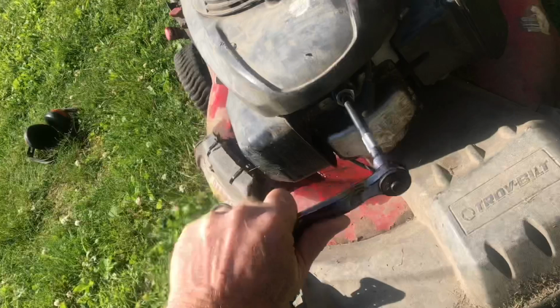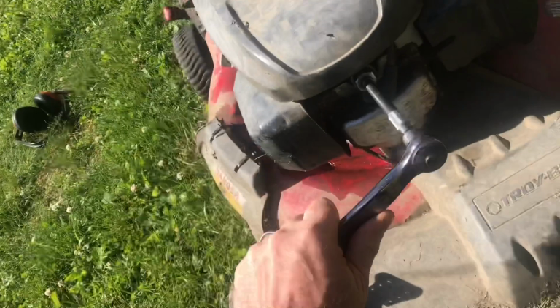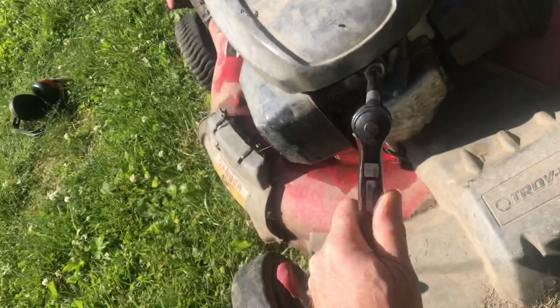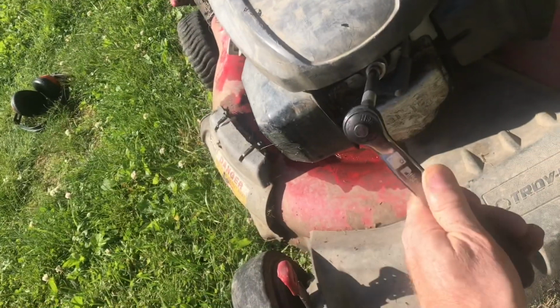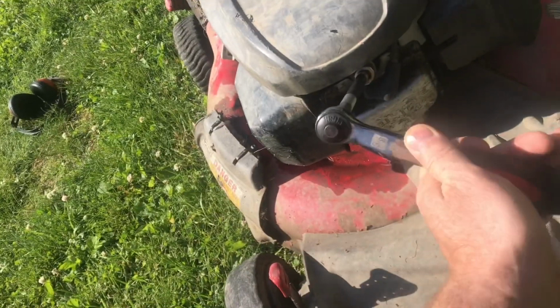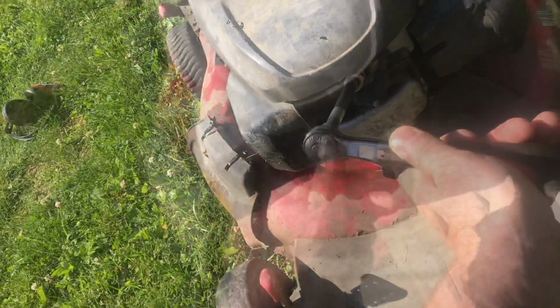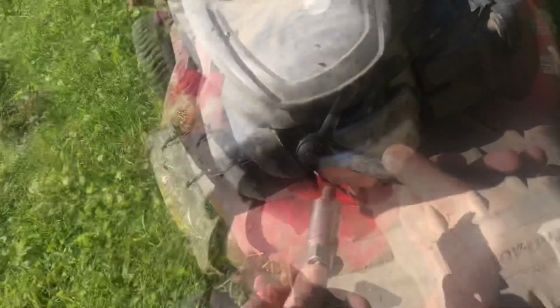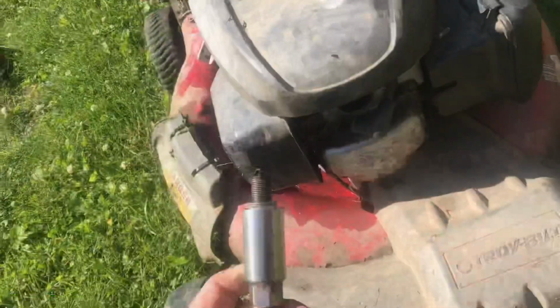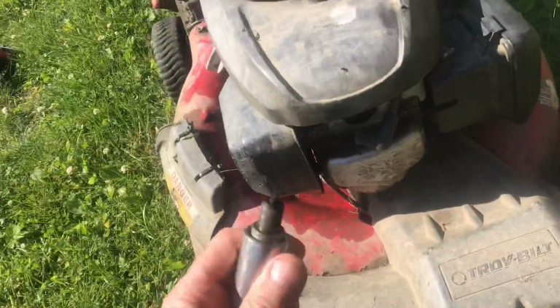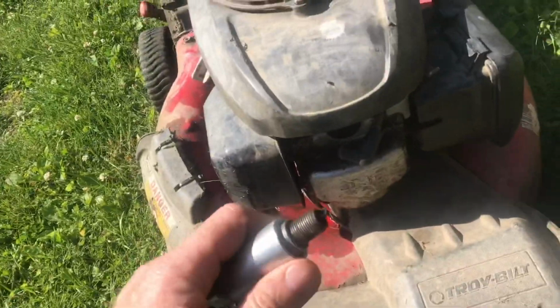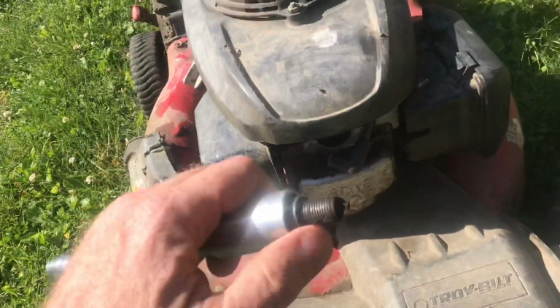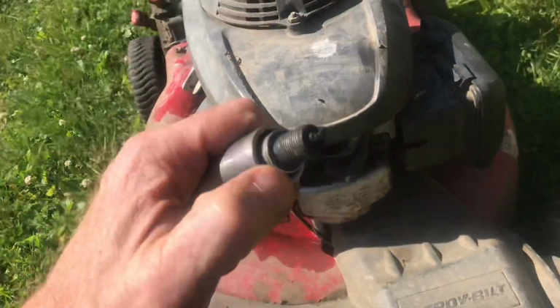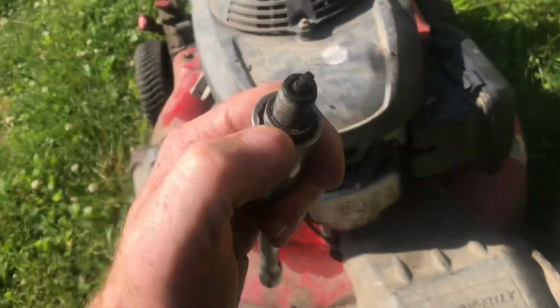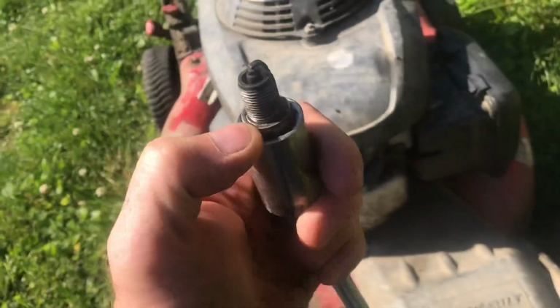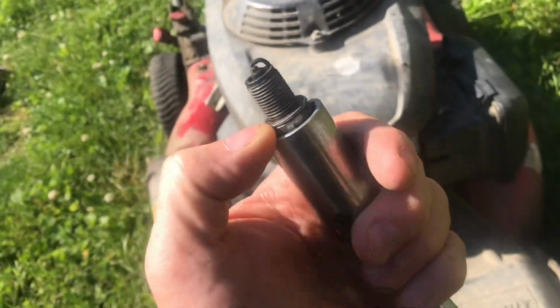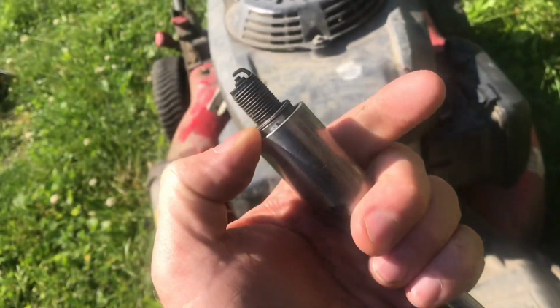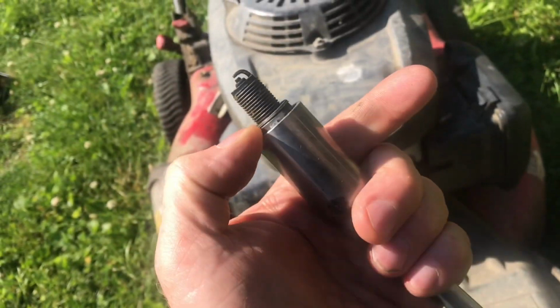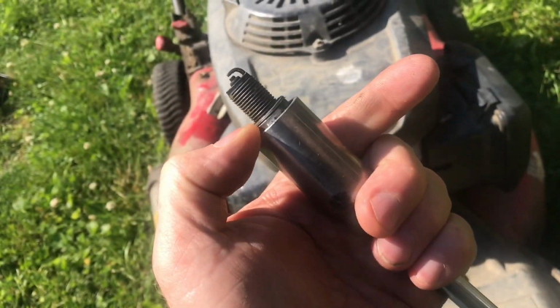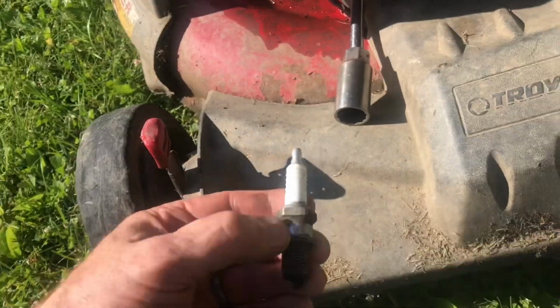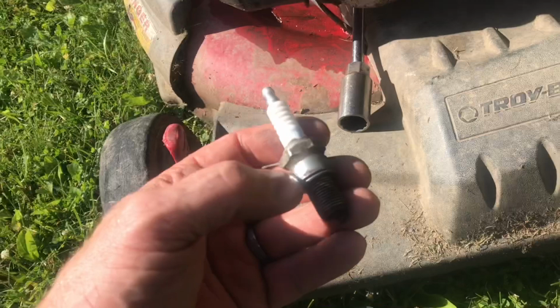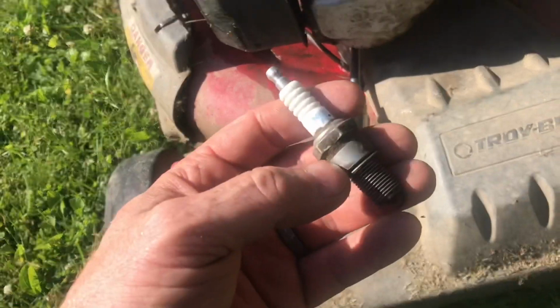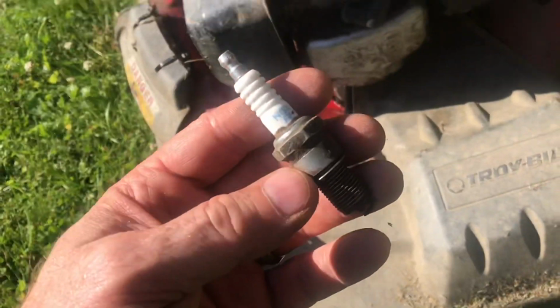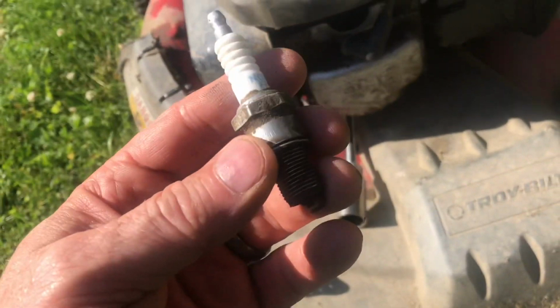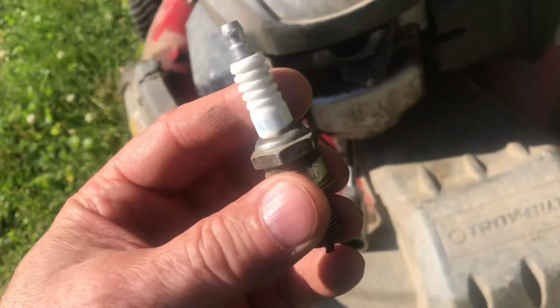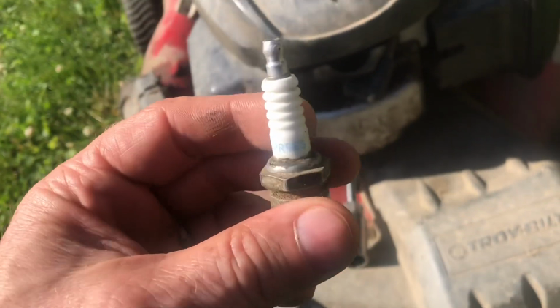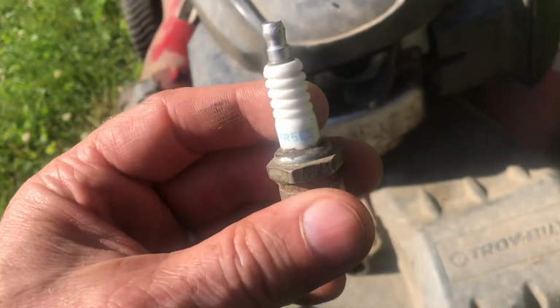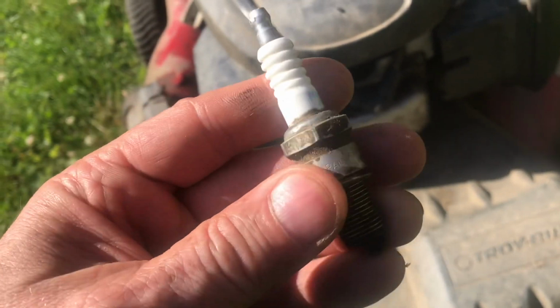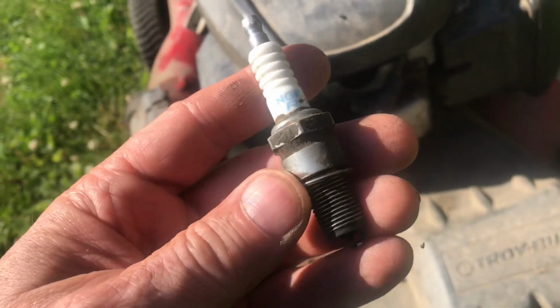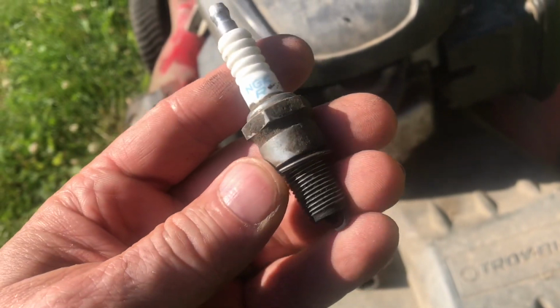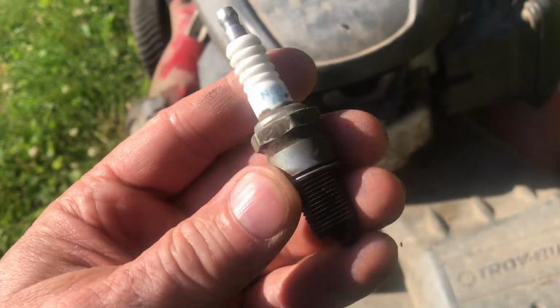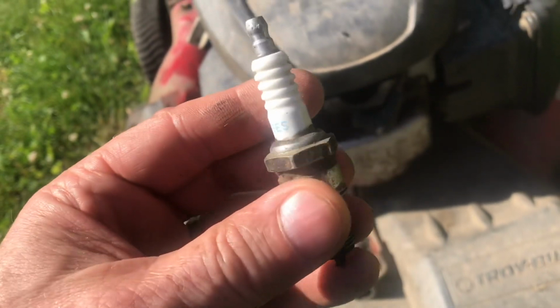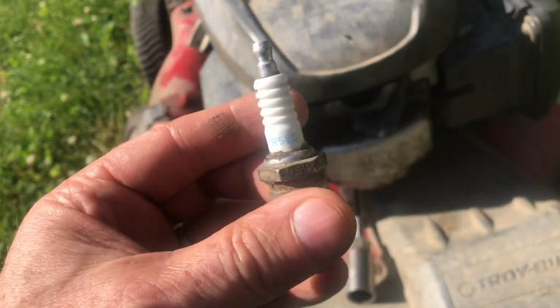We'll remove the spark plug with a spark plug wrench. Here's the spark plug — it looks pretty normal. If we look at the insulation, there are no cracks. Everything looks just fine.